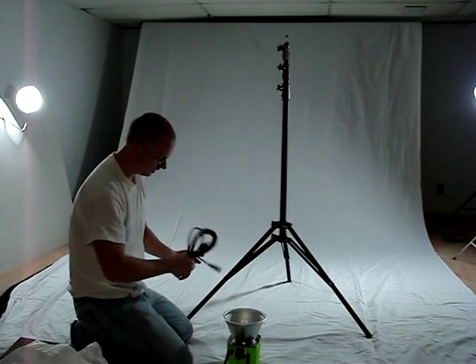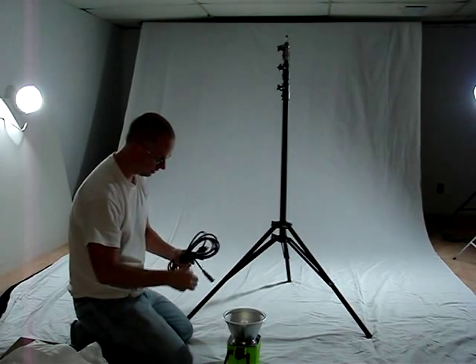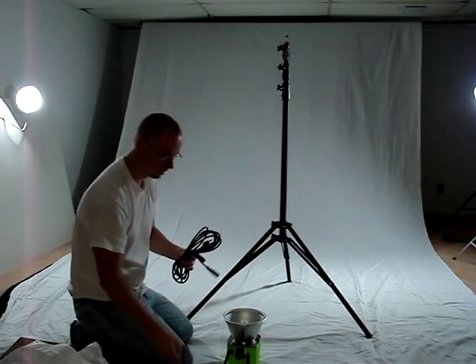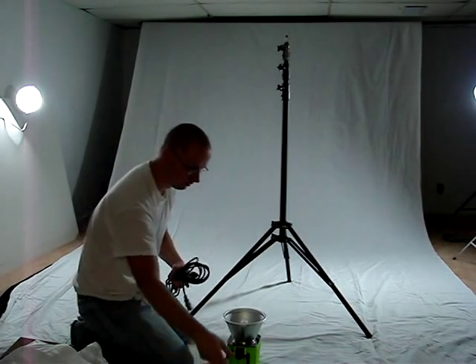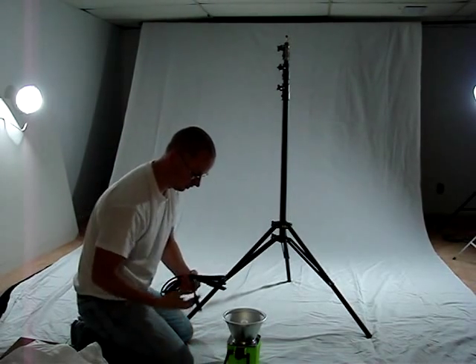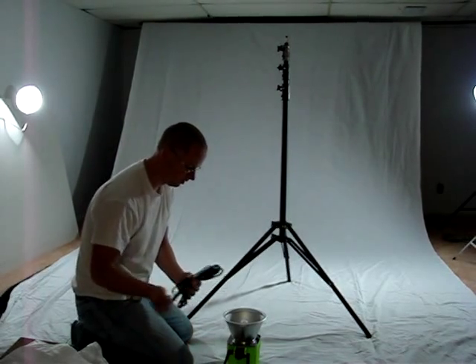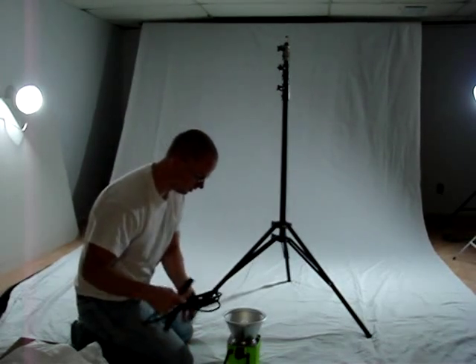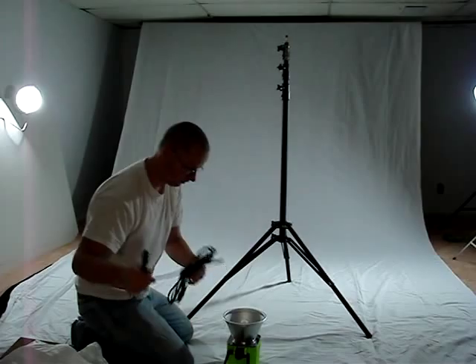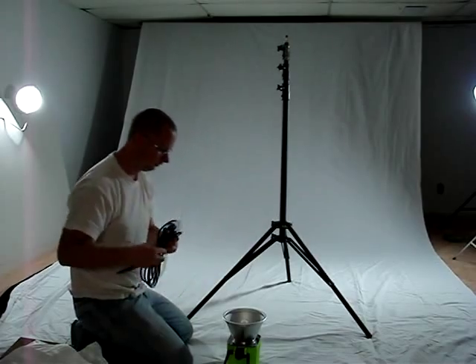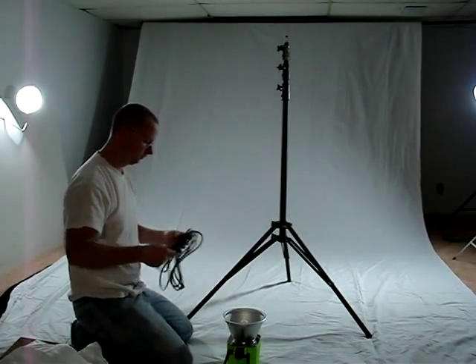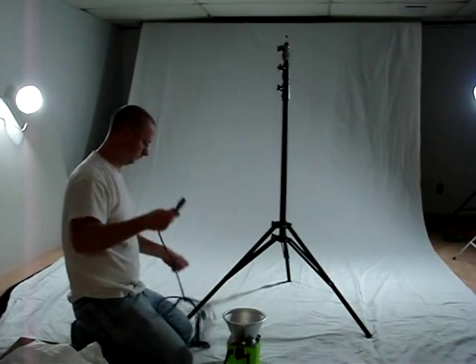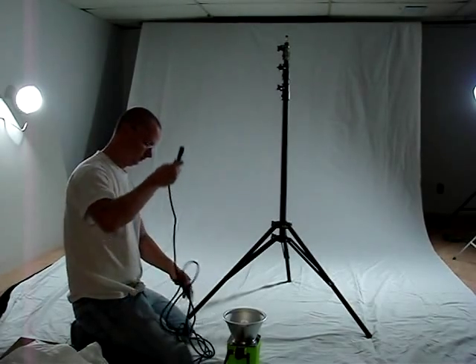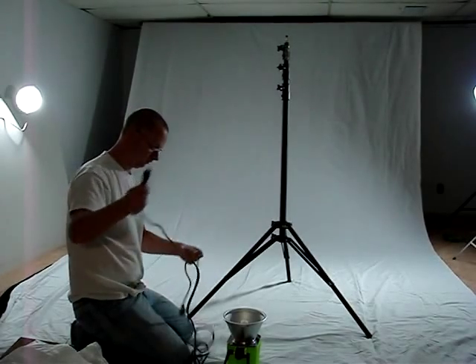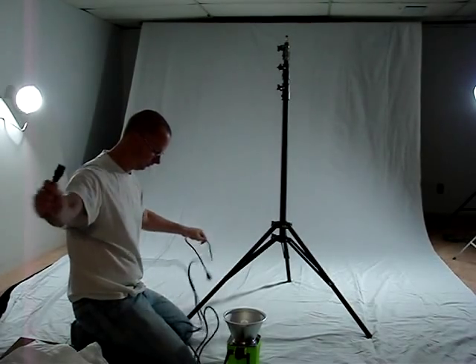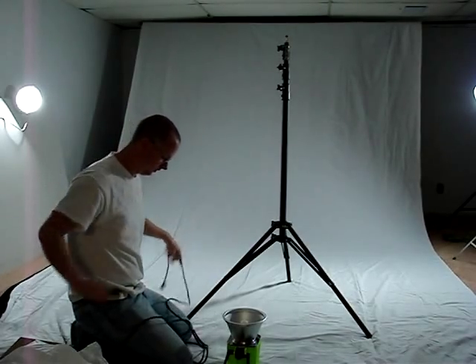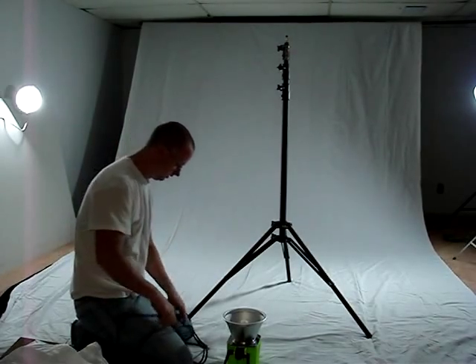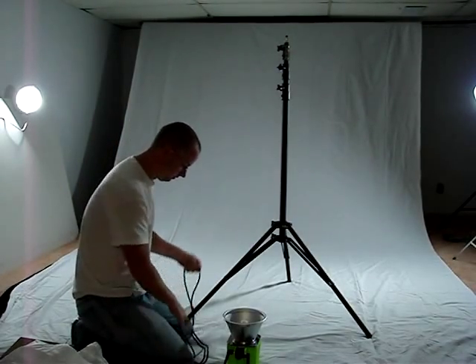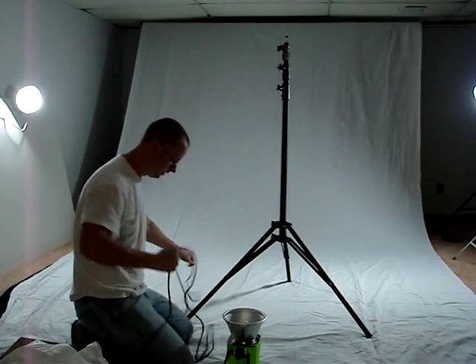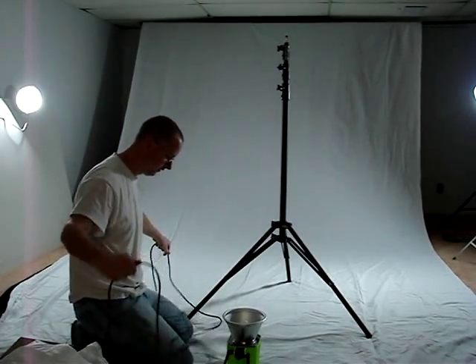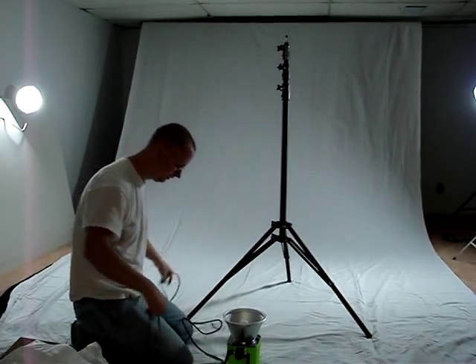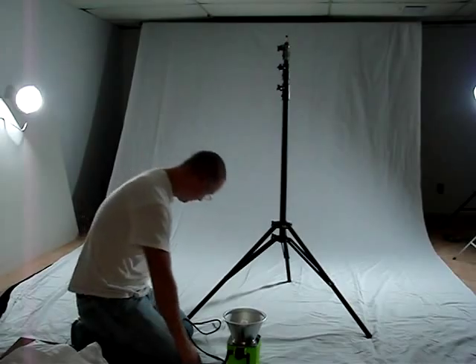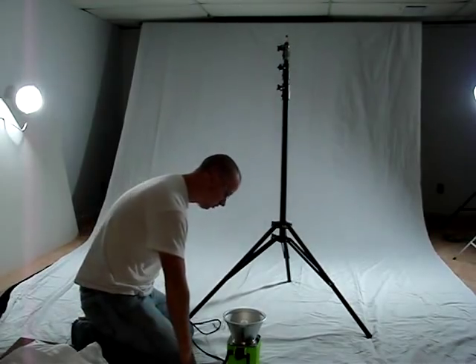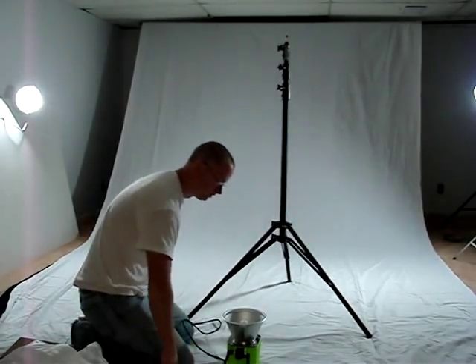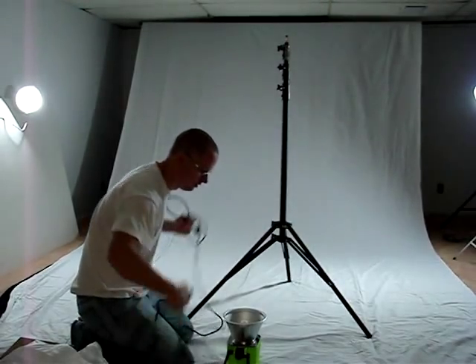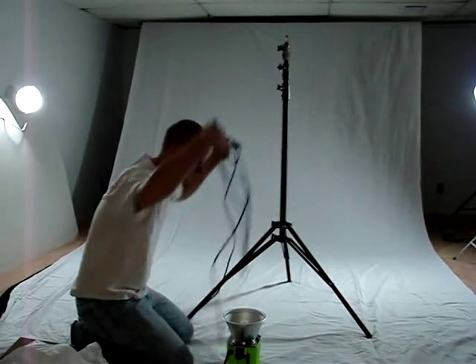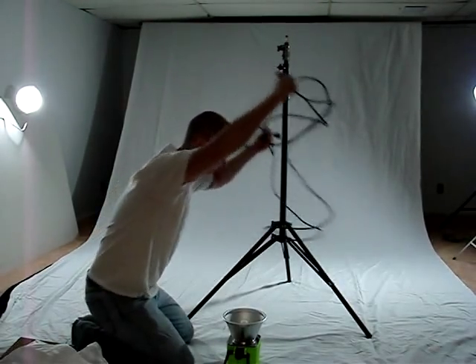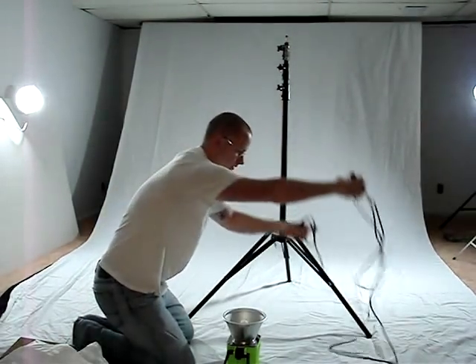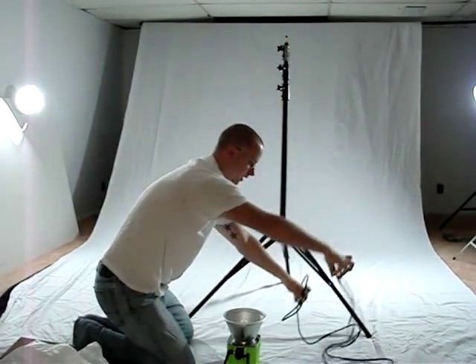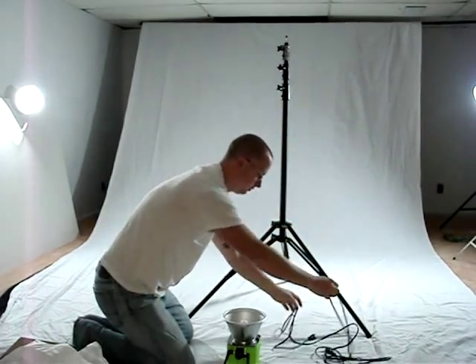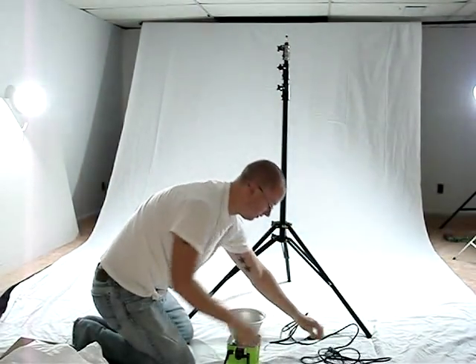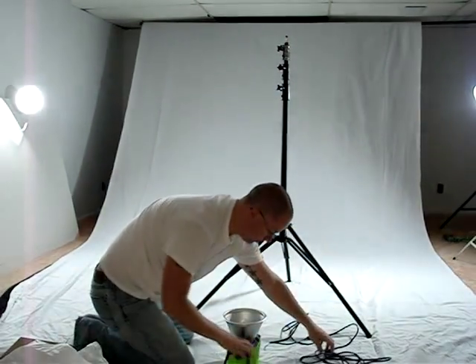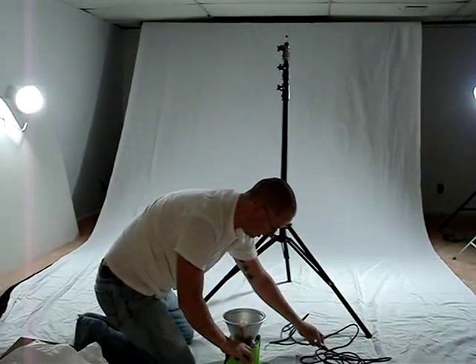We've got the power cord here. I believe it's a 15 foot power cord, which gives you plenty of room to move around.